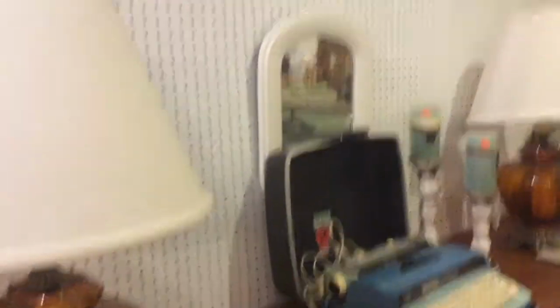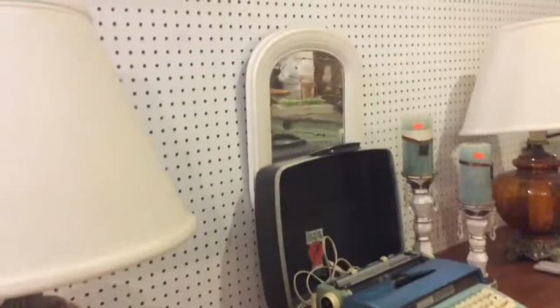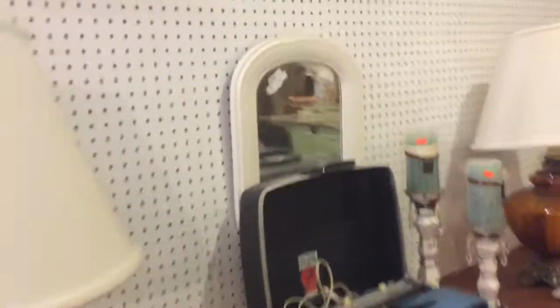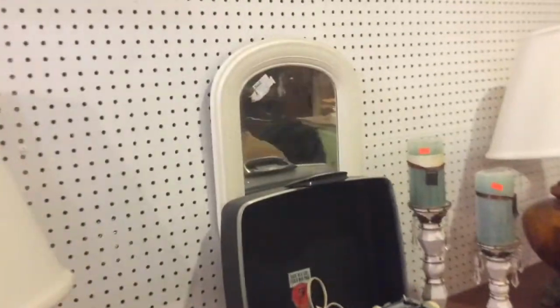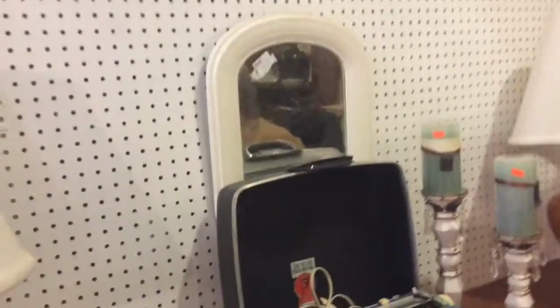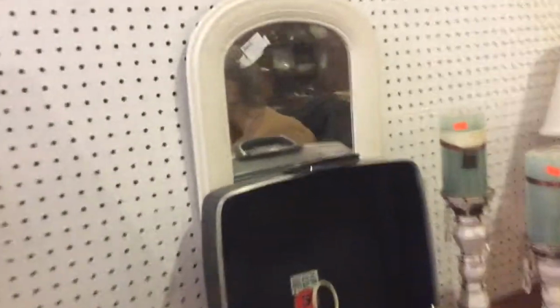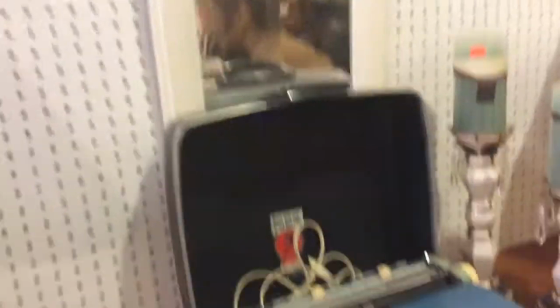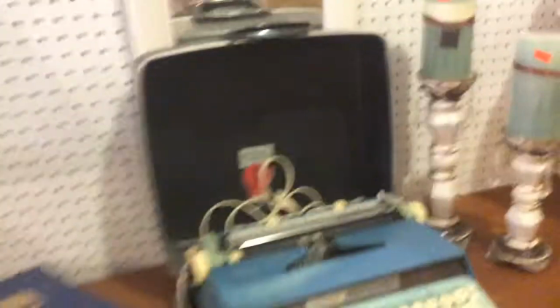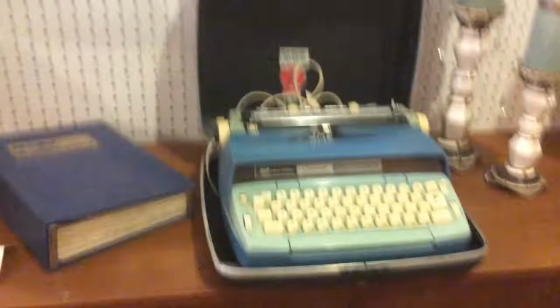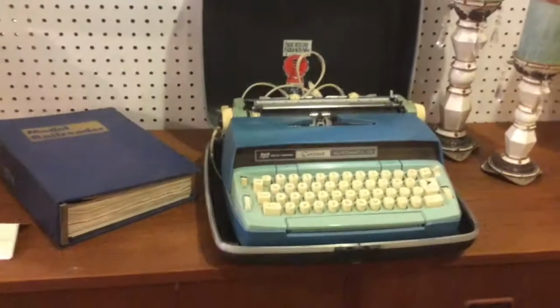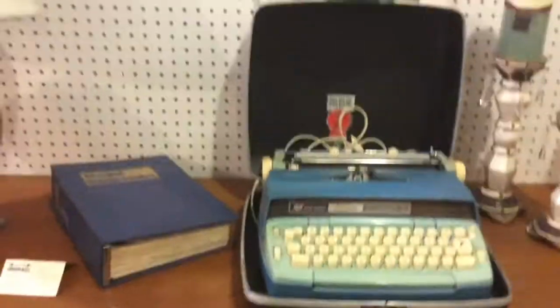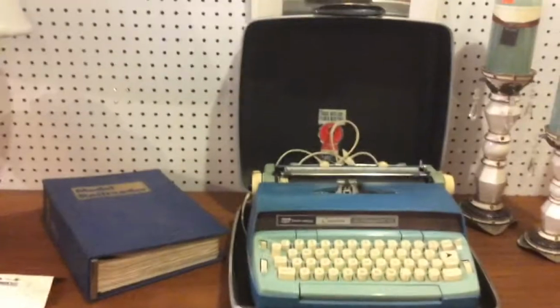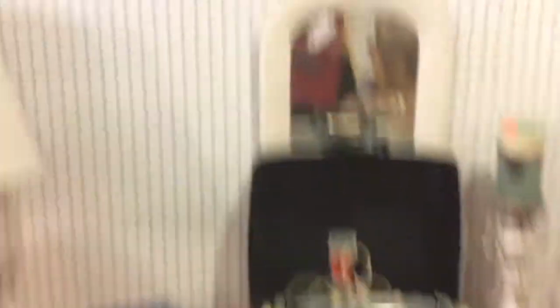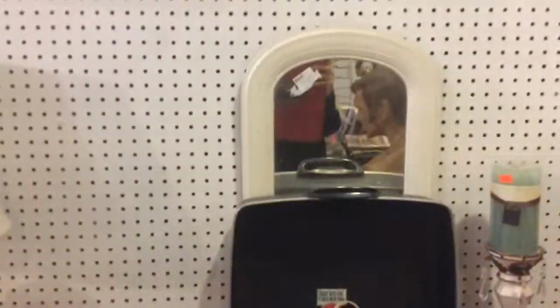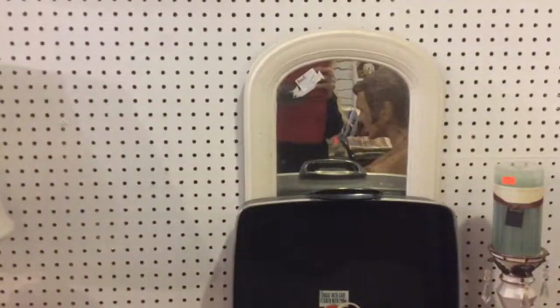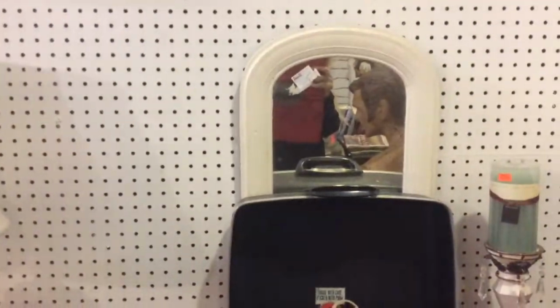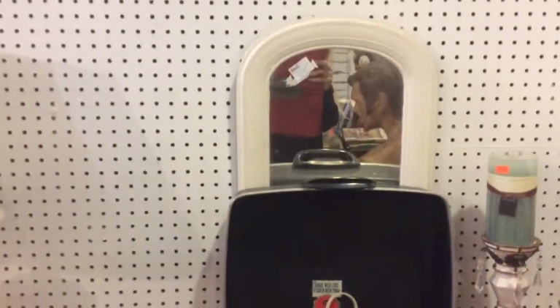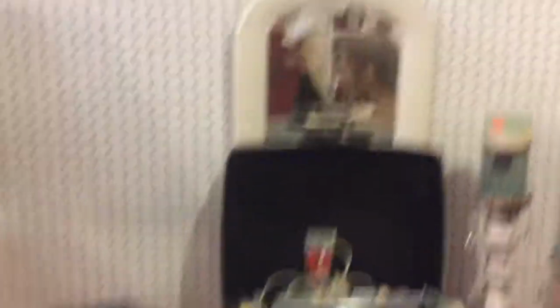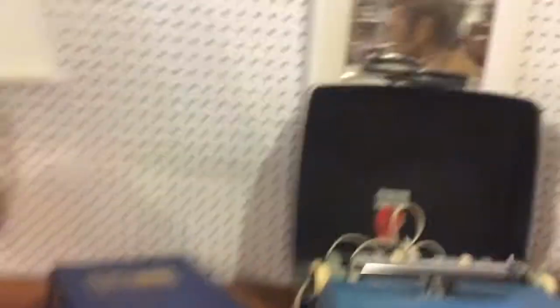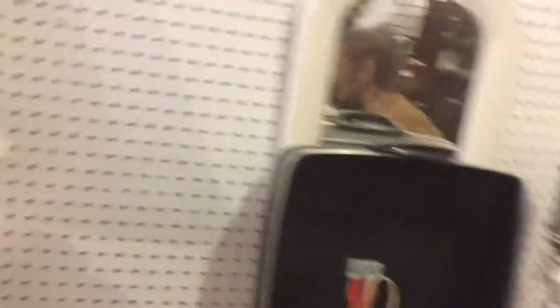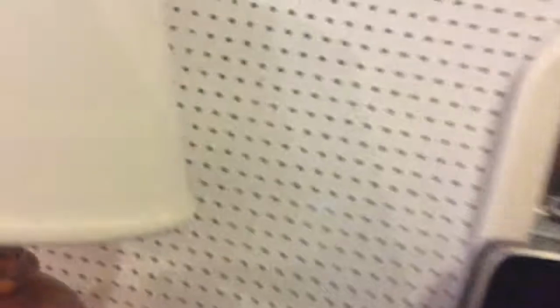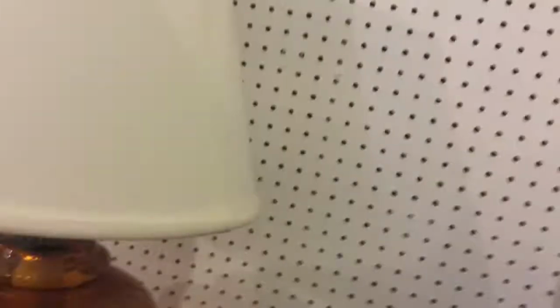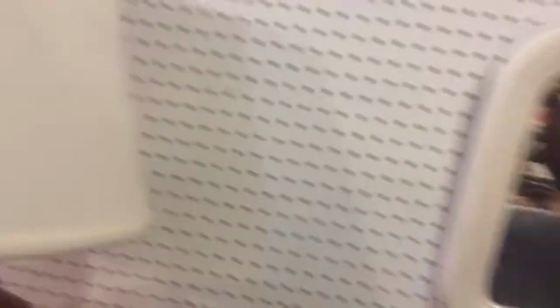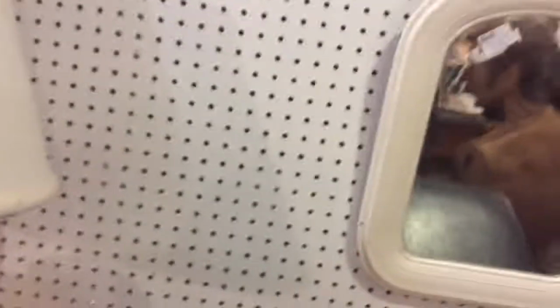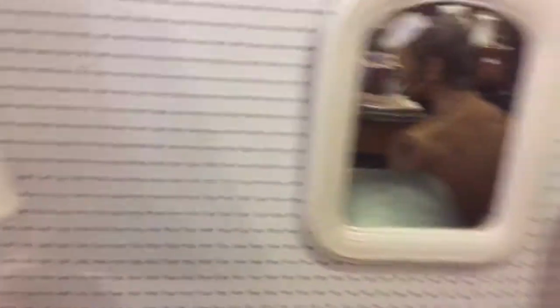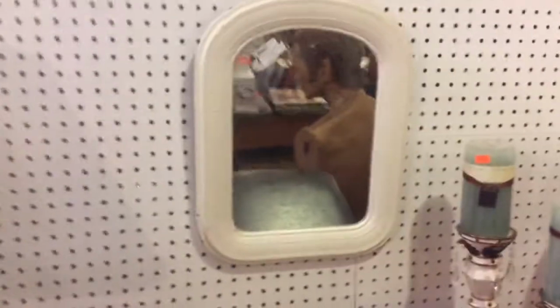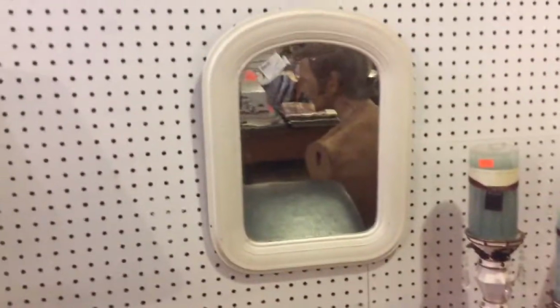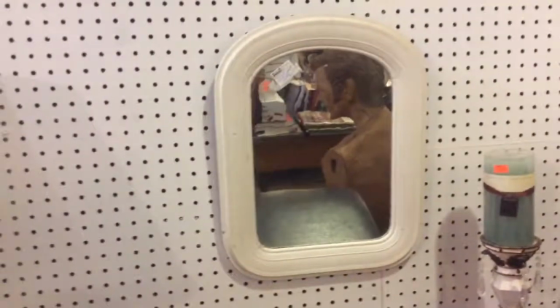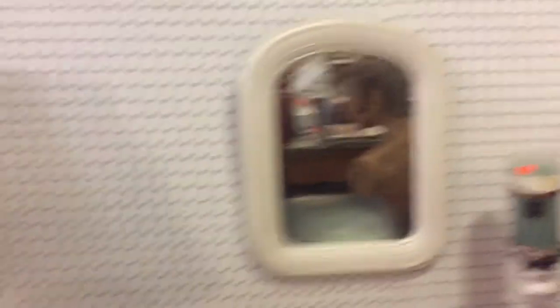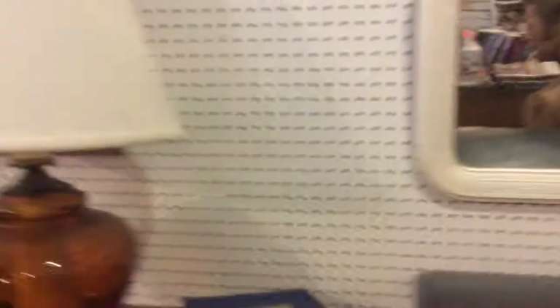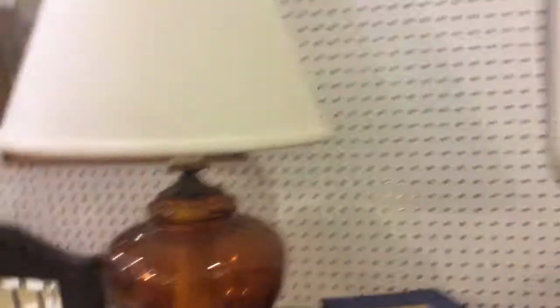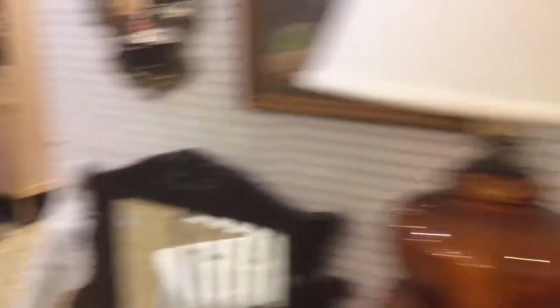There's another thing people do — they bring their items in, place them down, and cover the picture or the mirror. That mirror would look good by itself, and that's what will sell it.